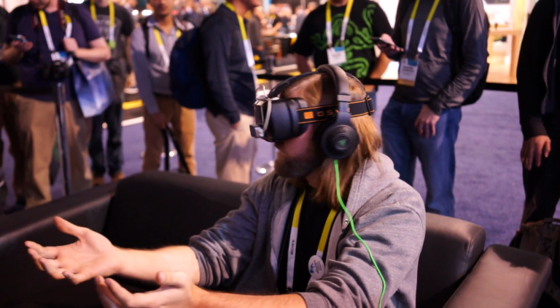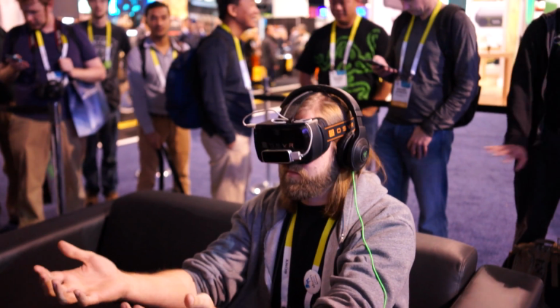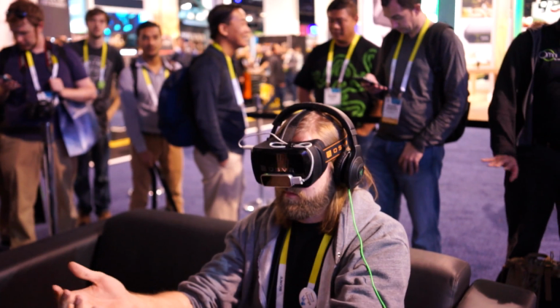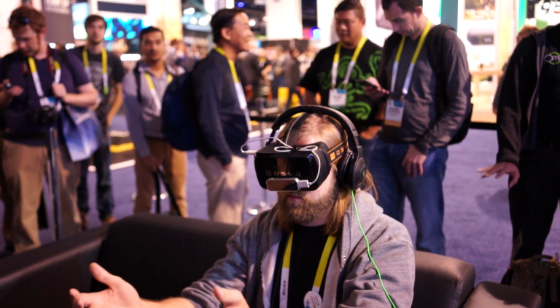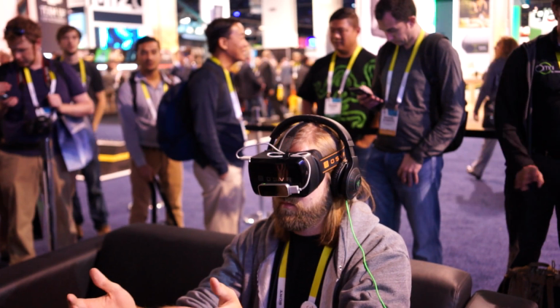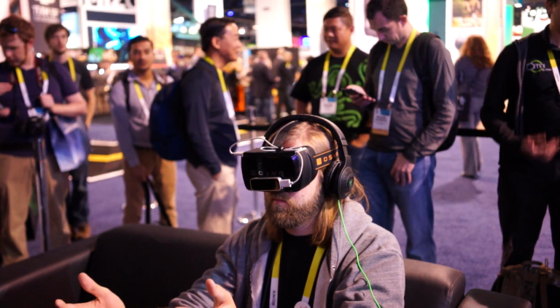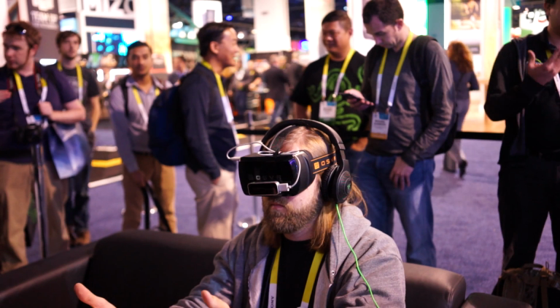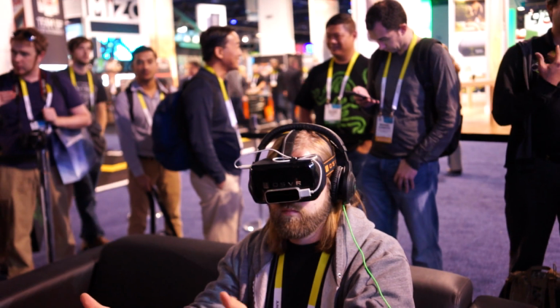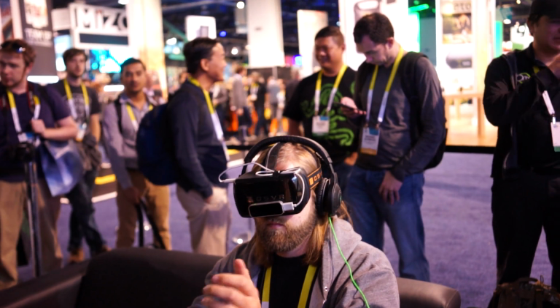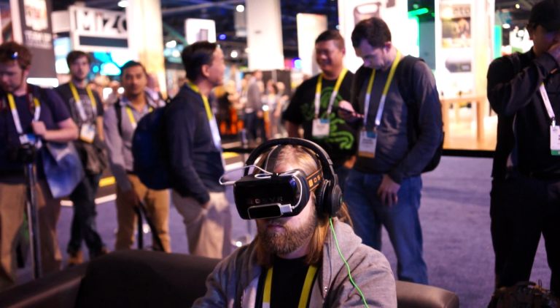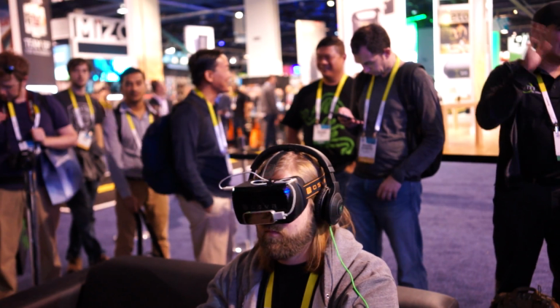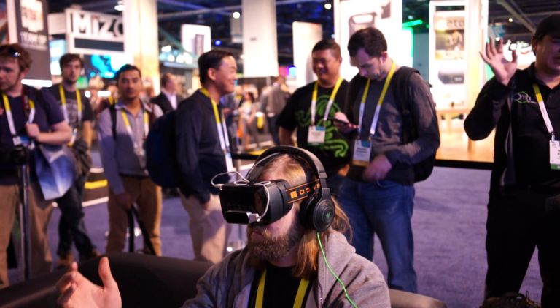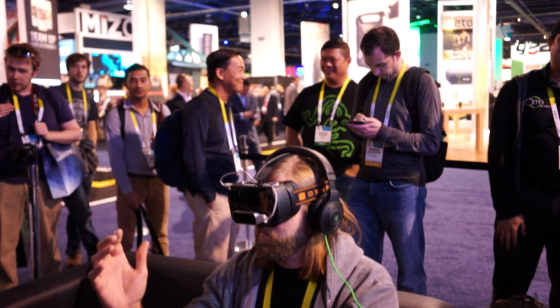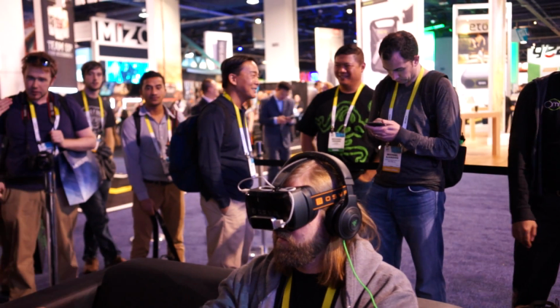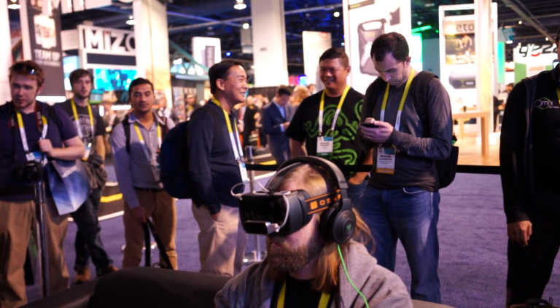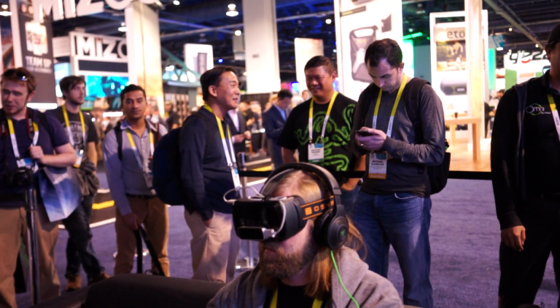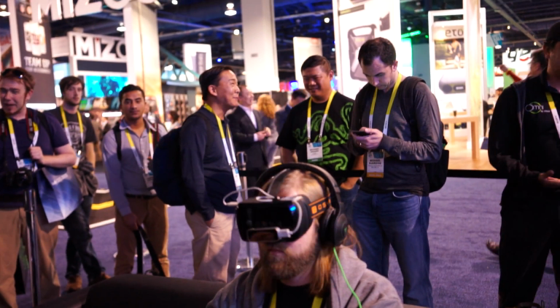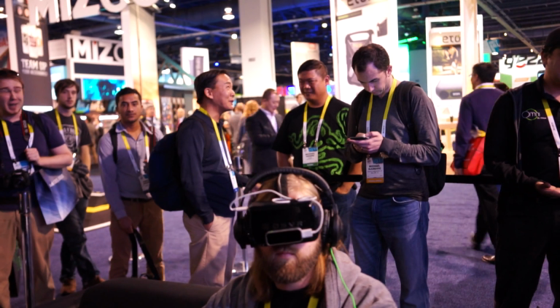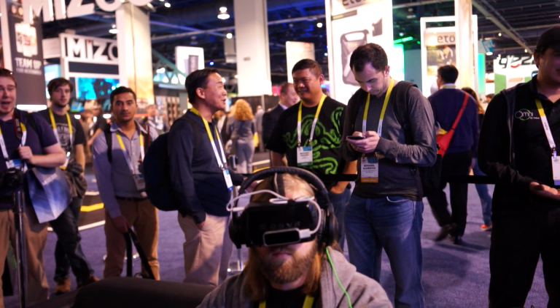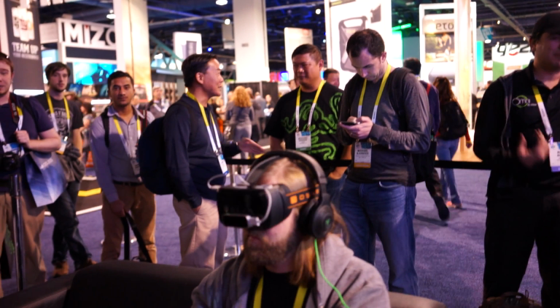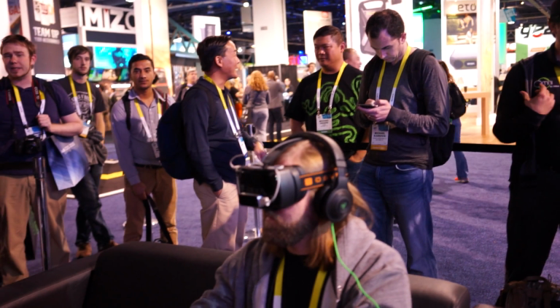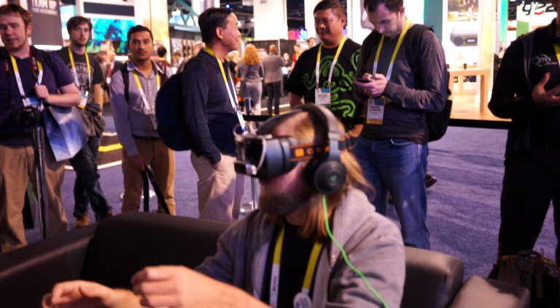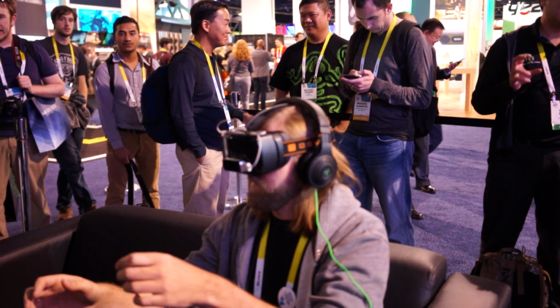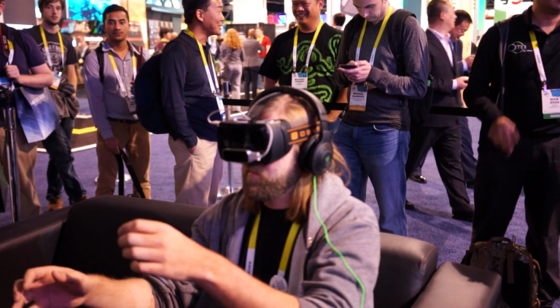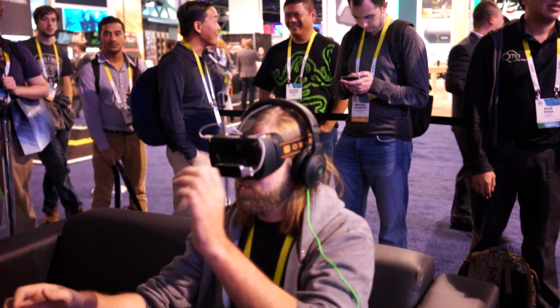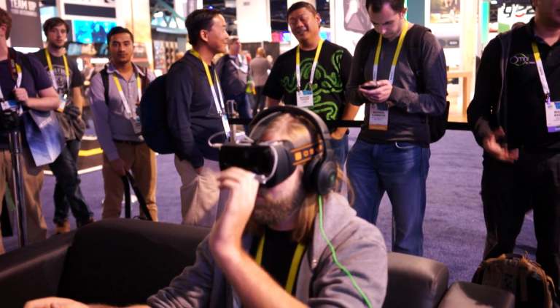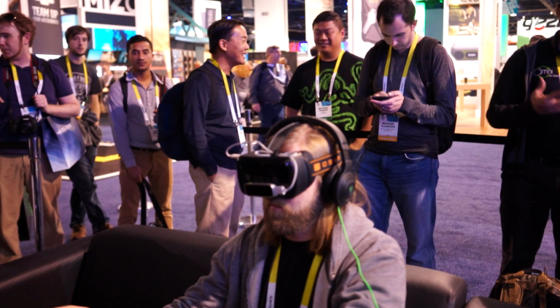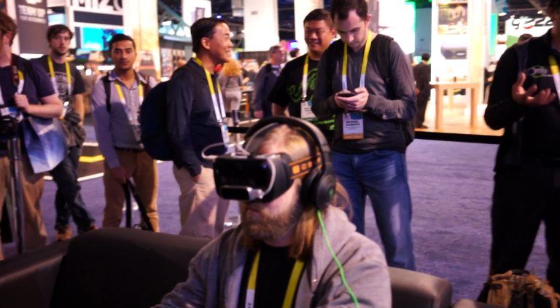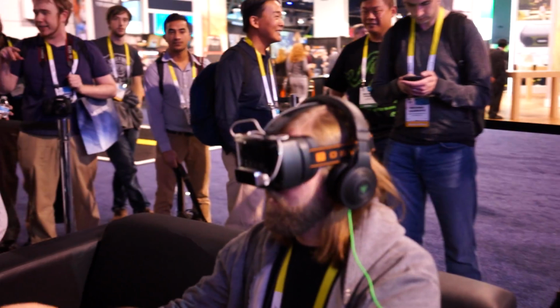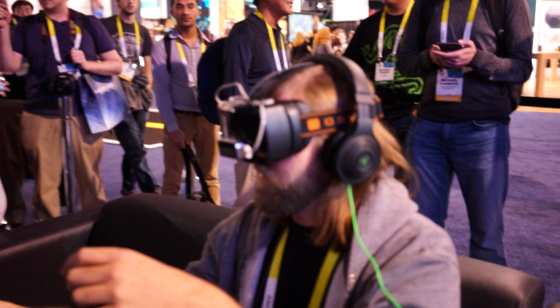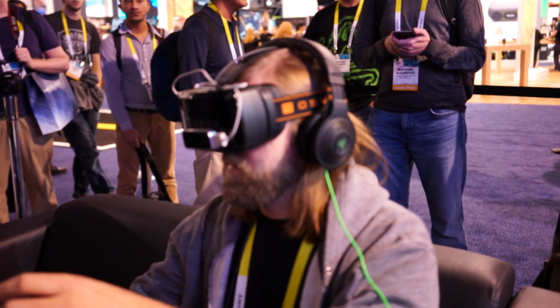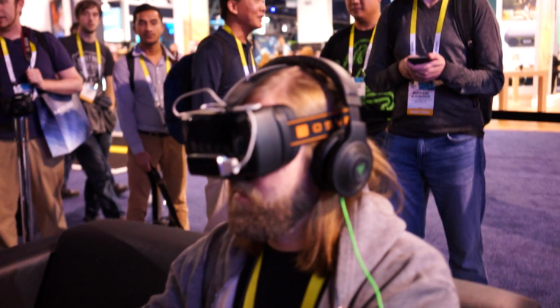Hey, what's going on guys, Chris Chavez here with Fanzer.com. We're here at the Razor booth checking out their OSVR, their virtual reality headset. You can see here, our own Kevin Cox is playing it right now. Kevin, what's going on in there?